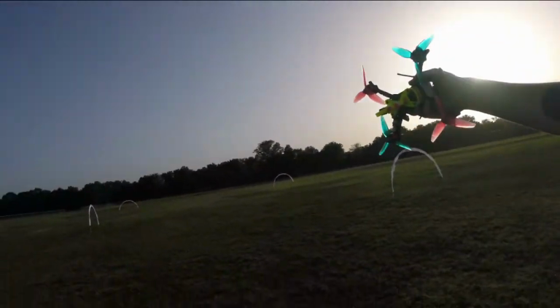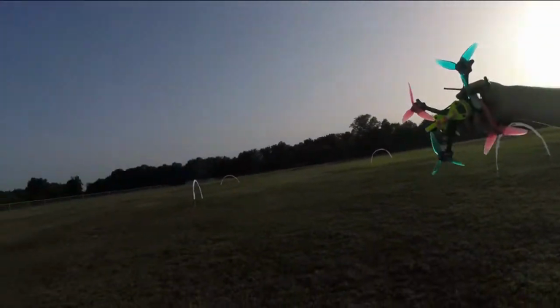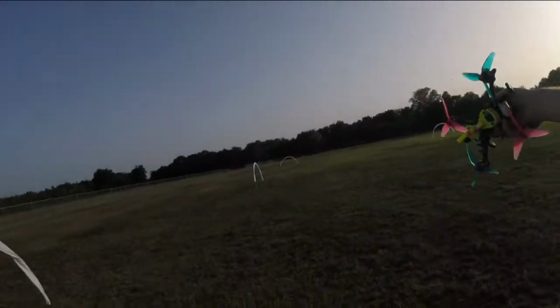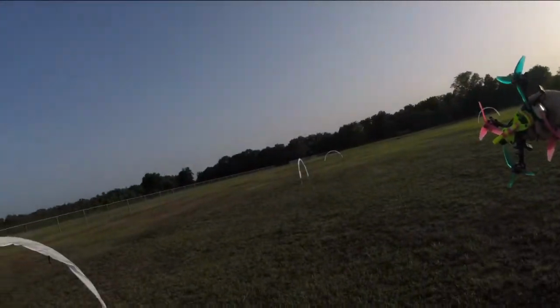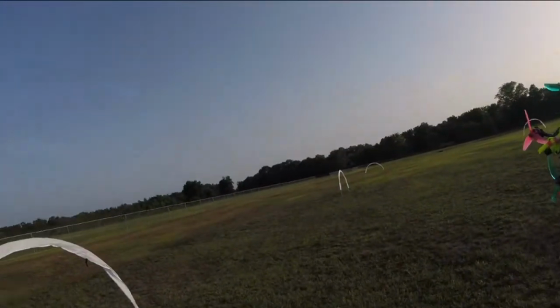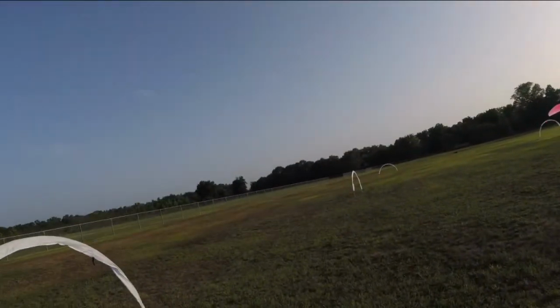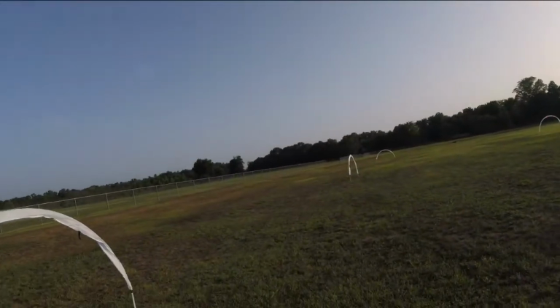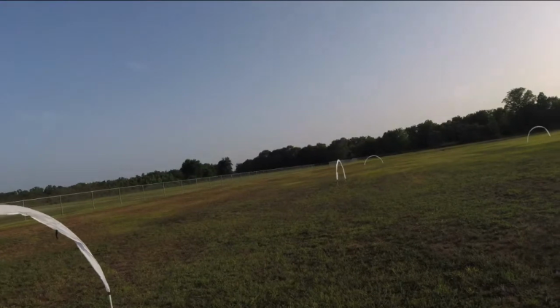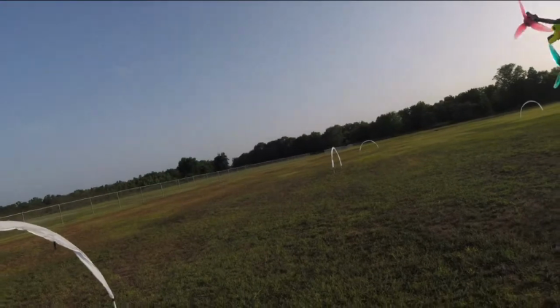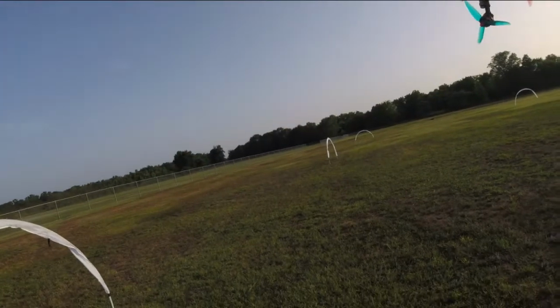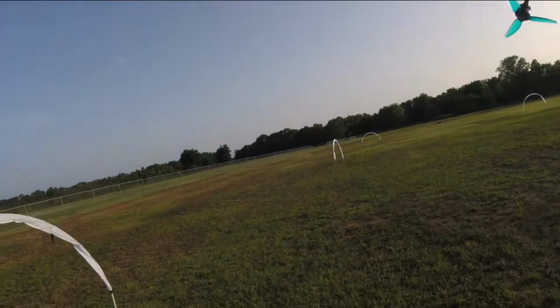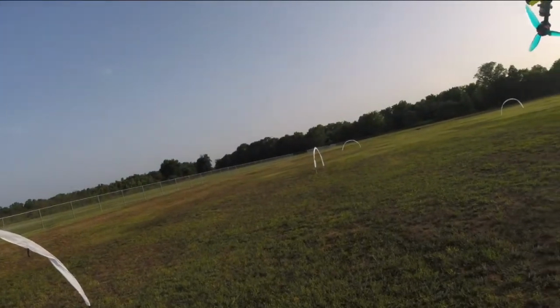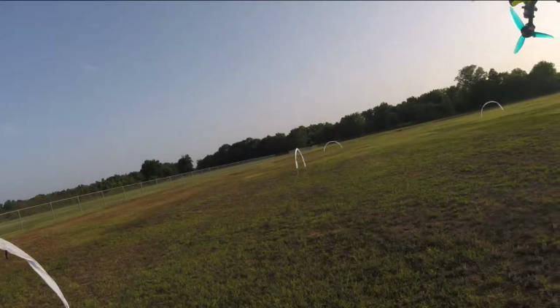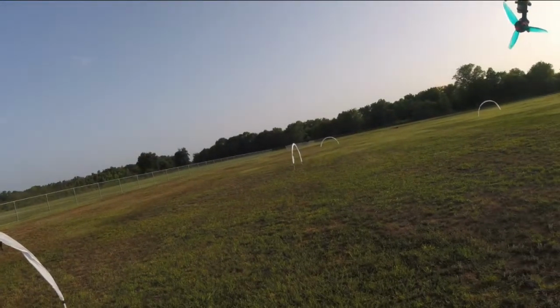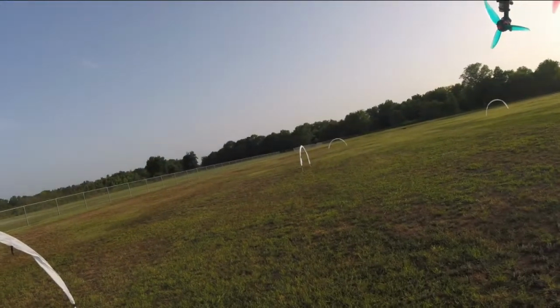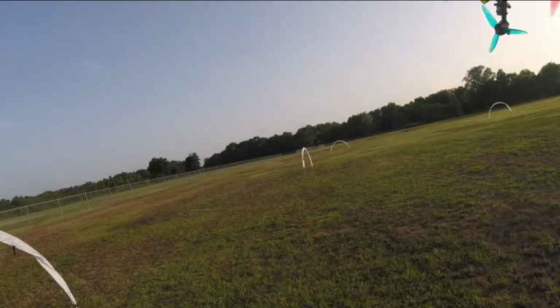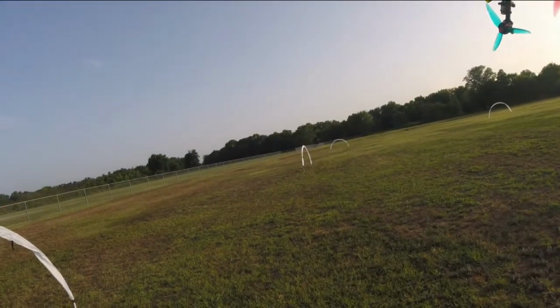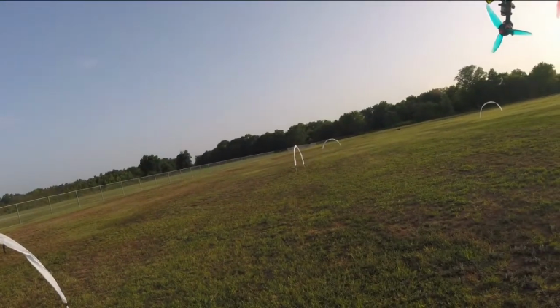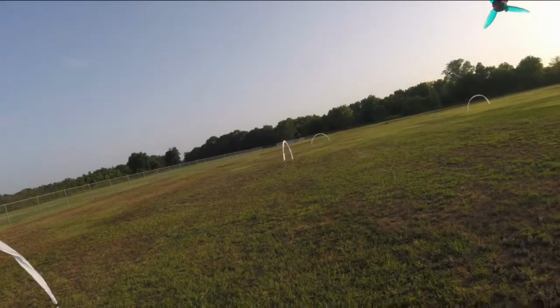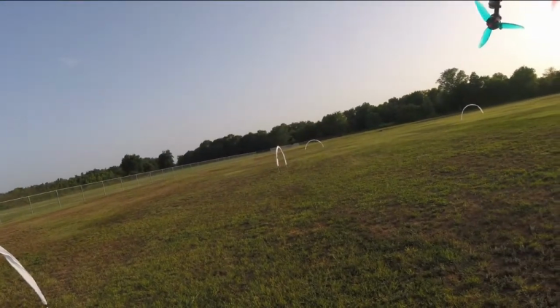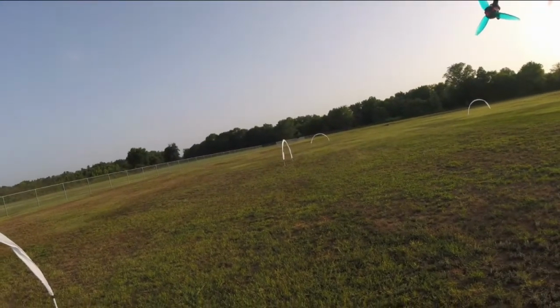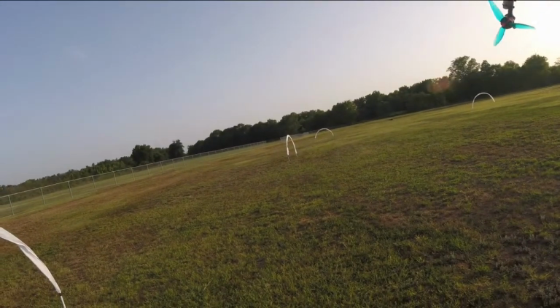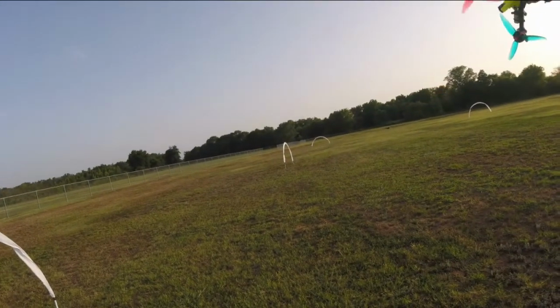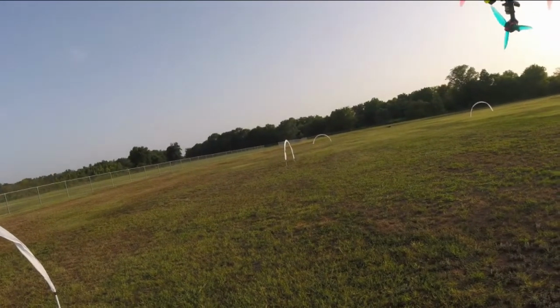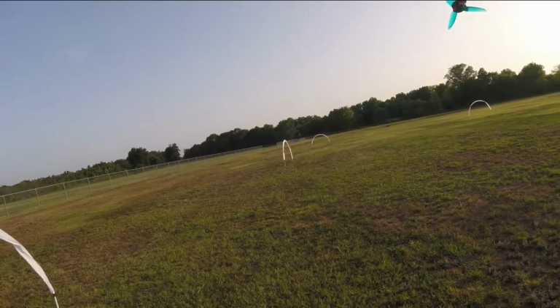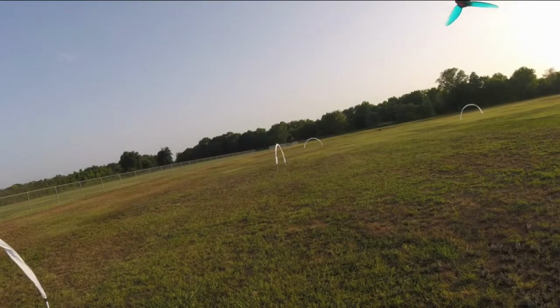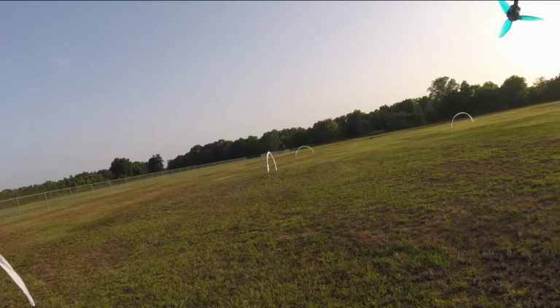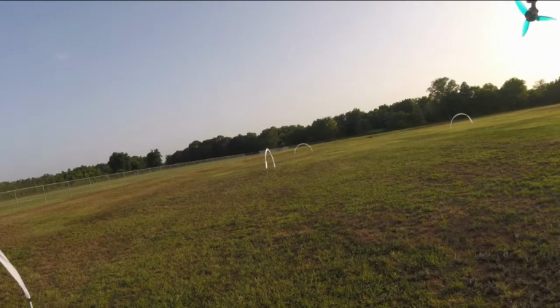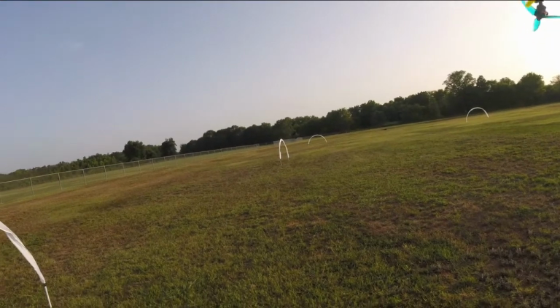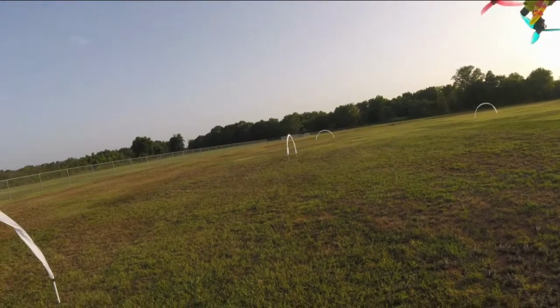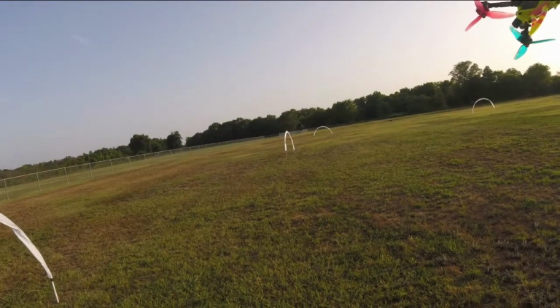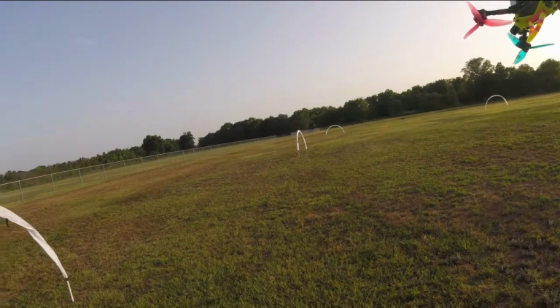And then down here we got this gate. Once you come out of this one, spin around the top of that gate. I don't have a flag, but we're going to pretend there's a flag there. Spin around the top of it and then come back through it.